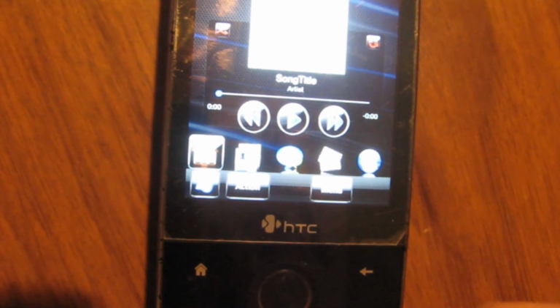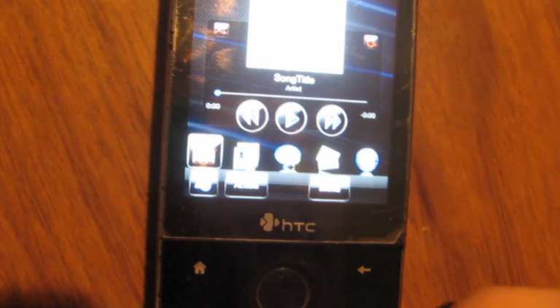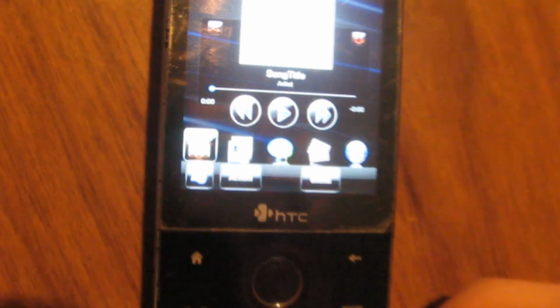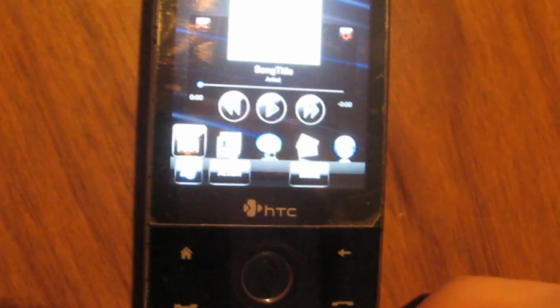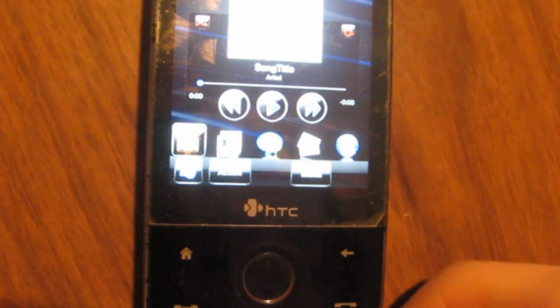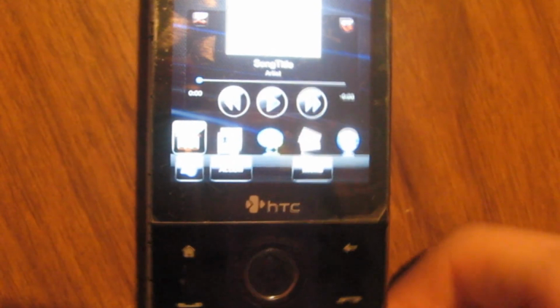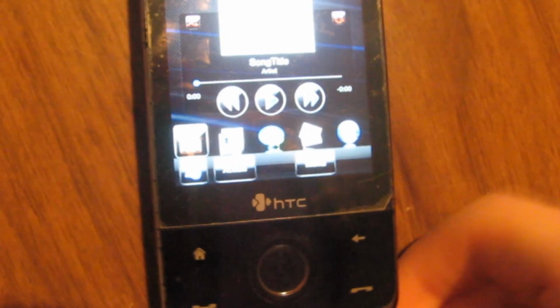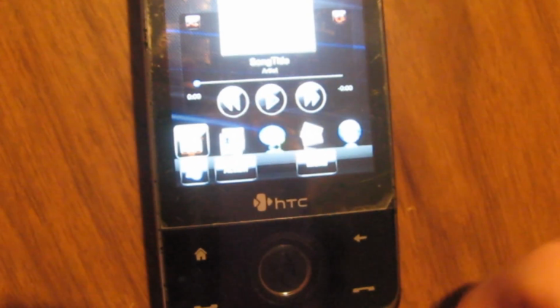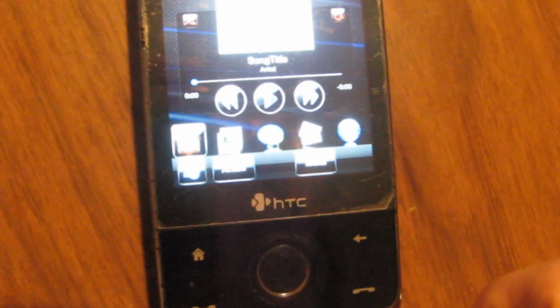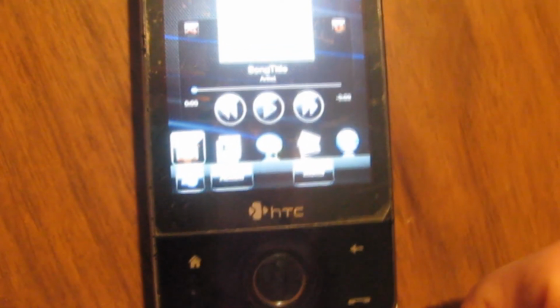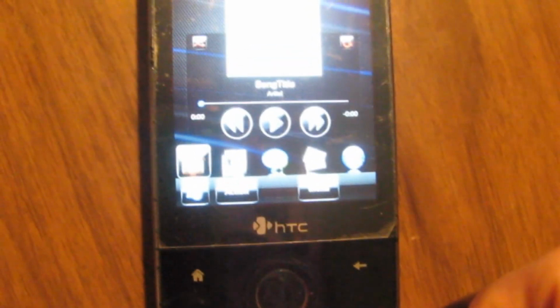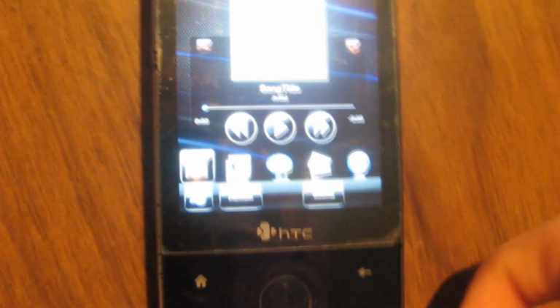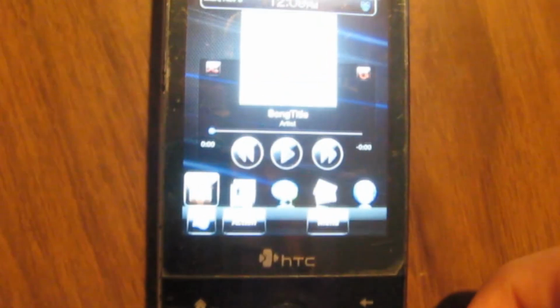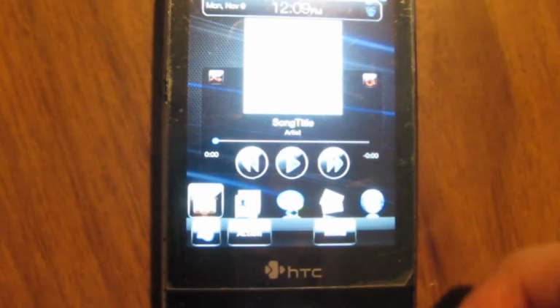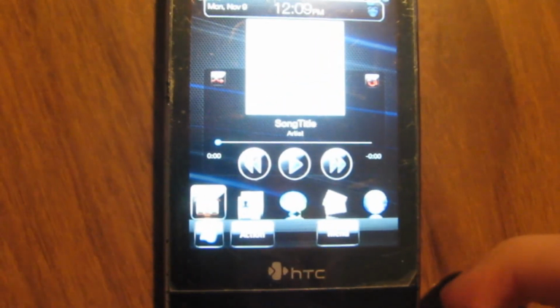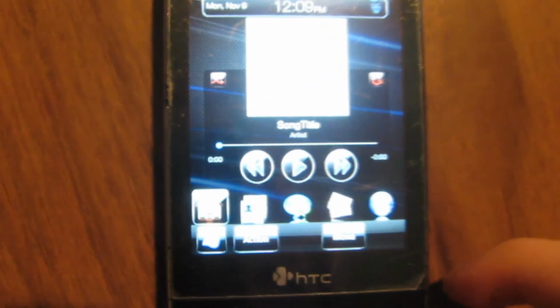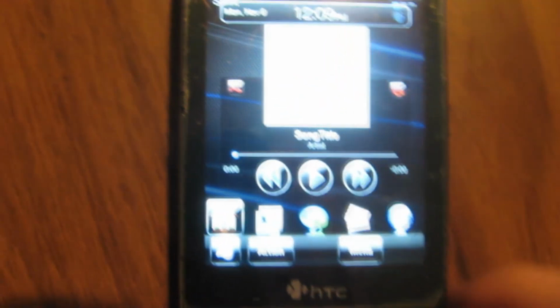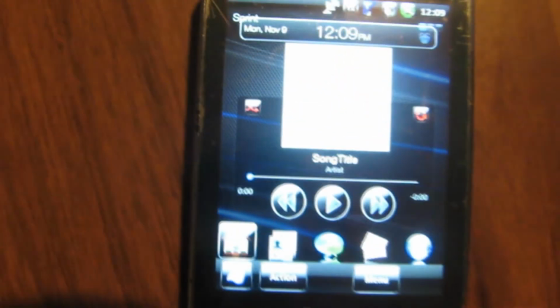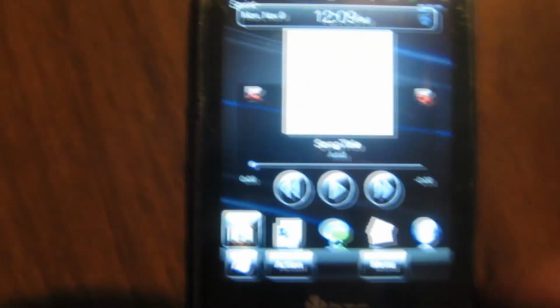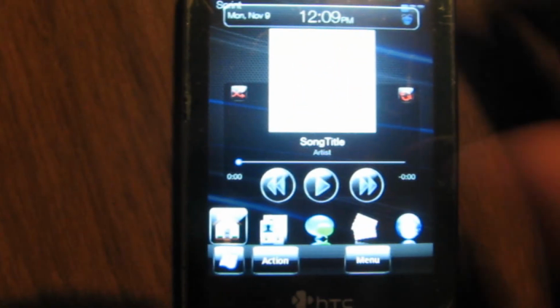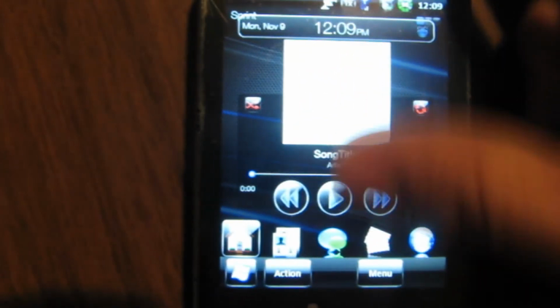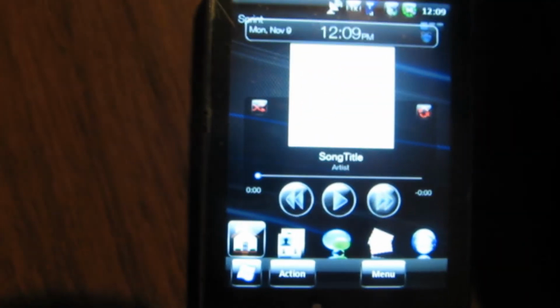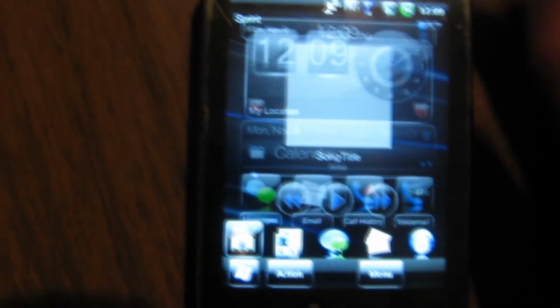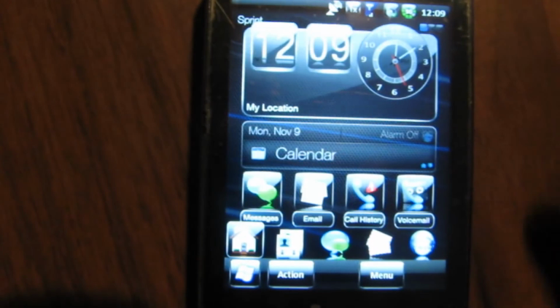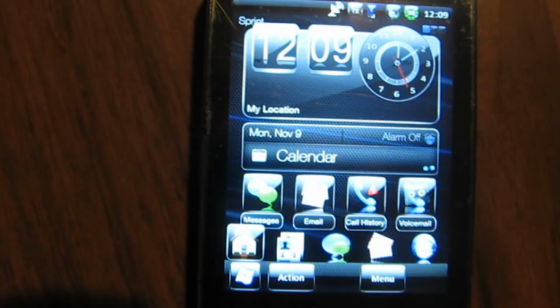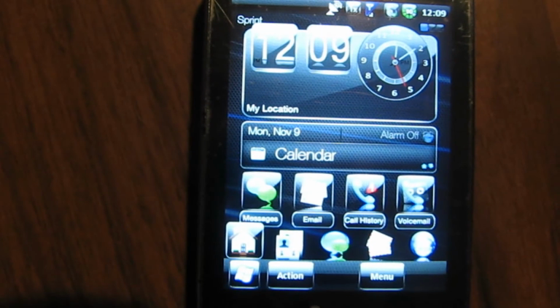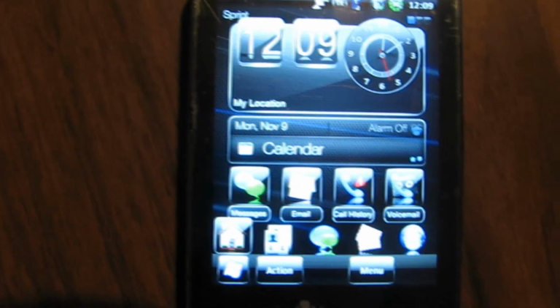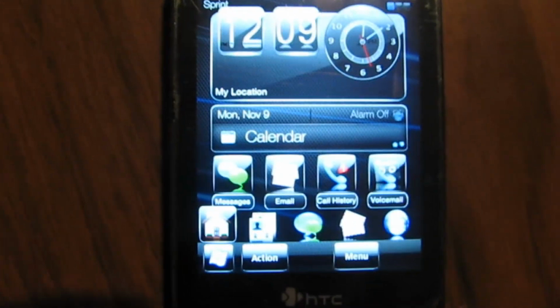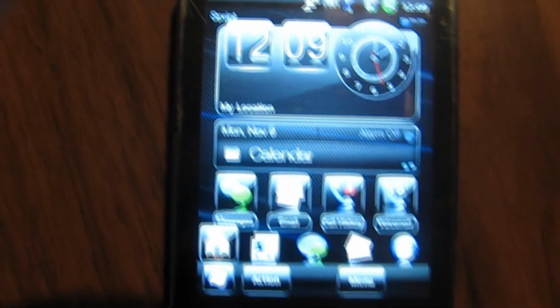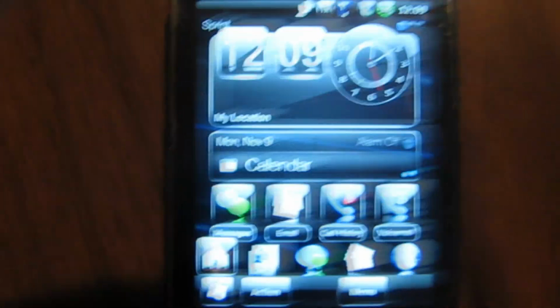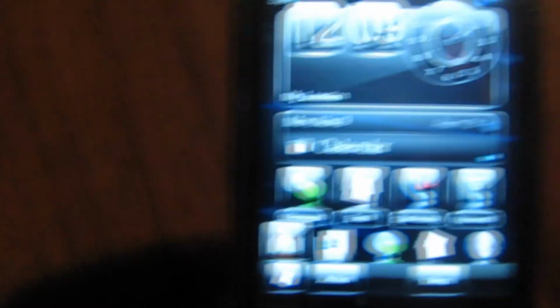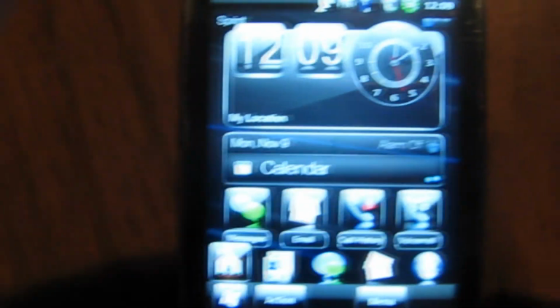You can just customize it and make it your own. It's fantastic — definitely better than the canned Manila 3D that HTC provides you with standard, because that's rubbish.